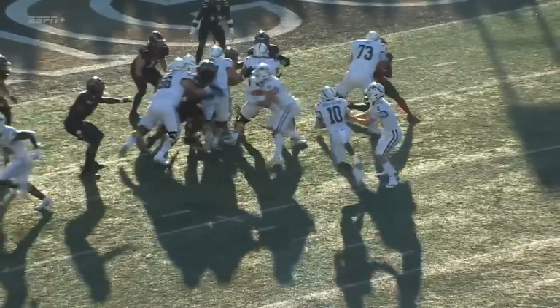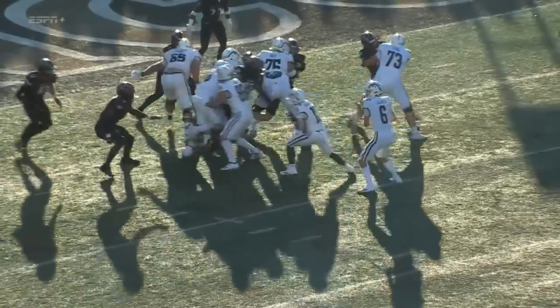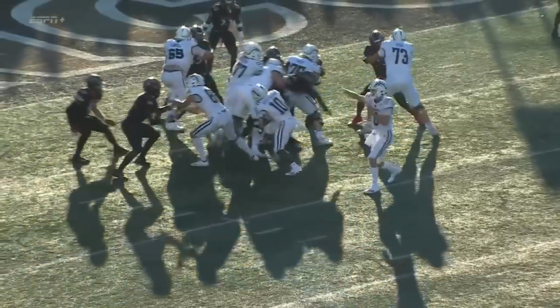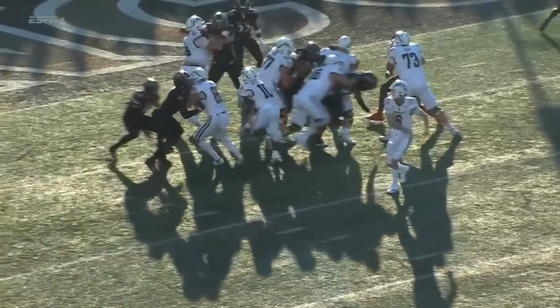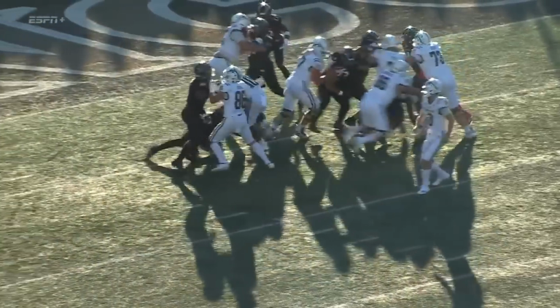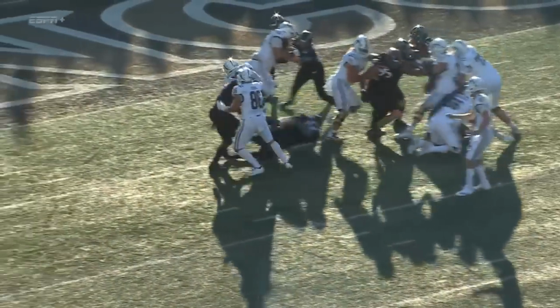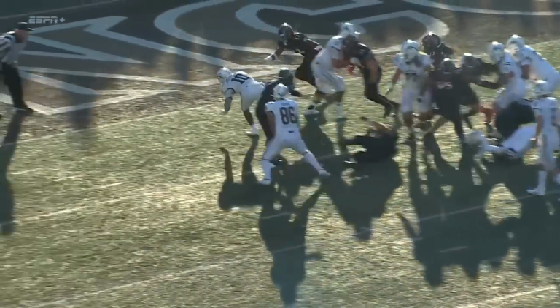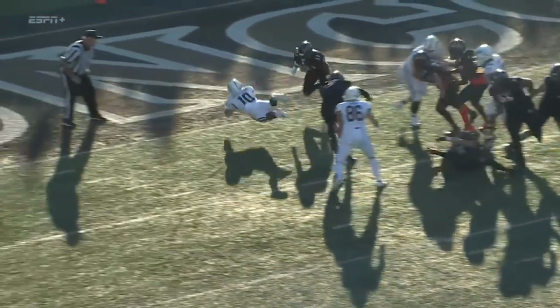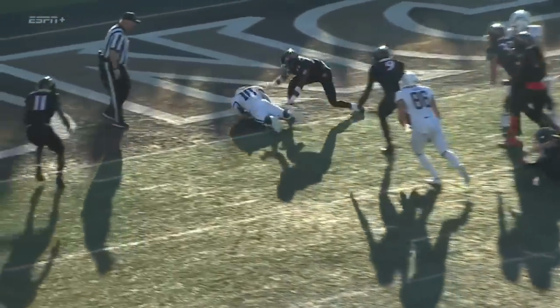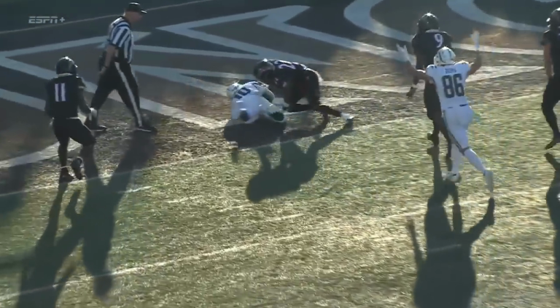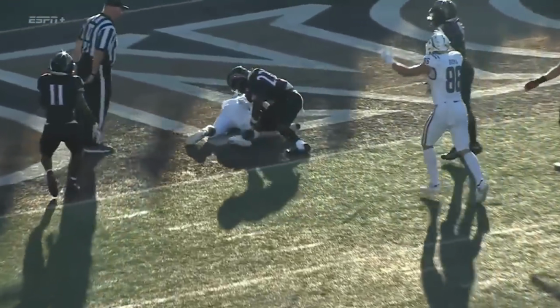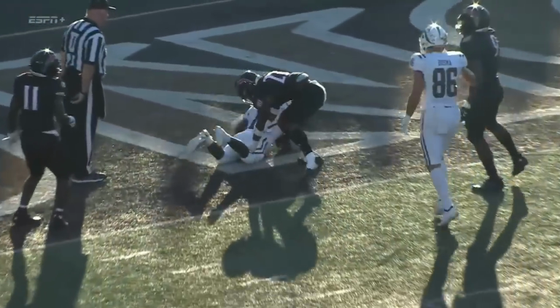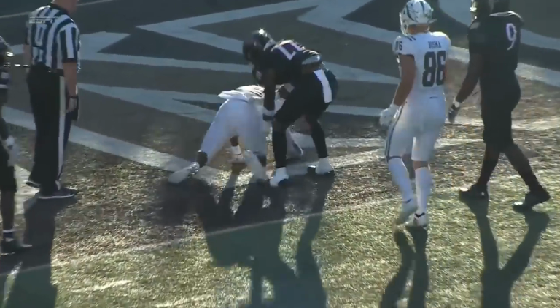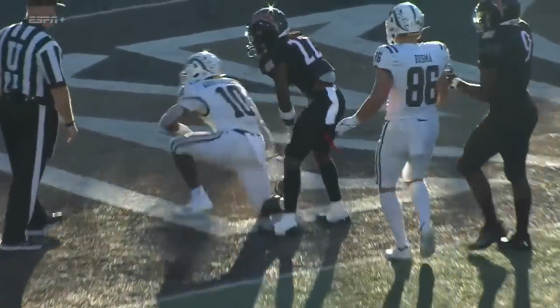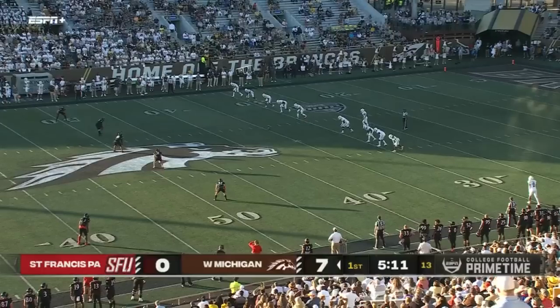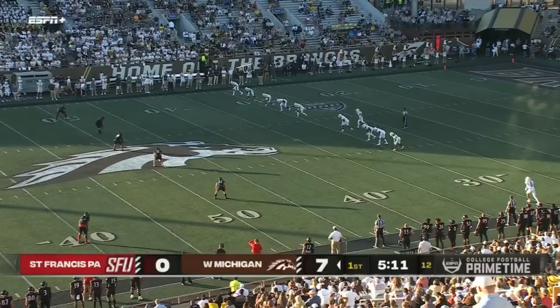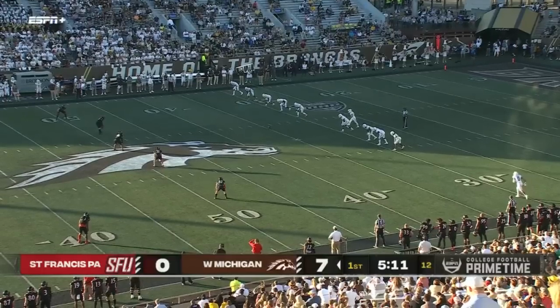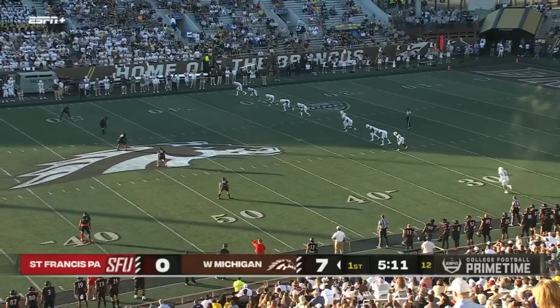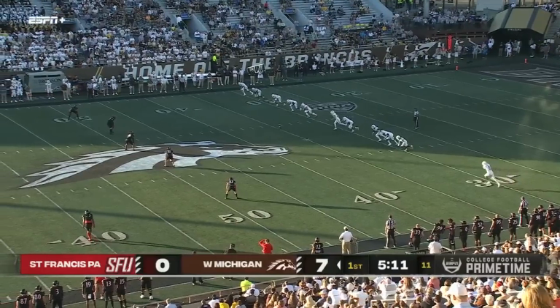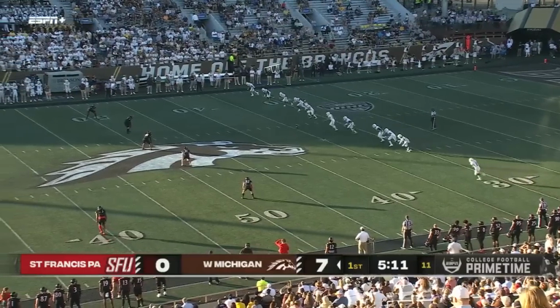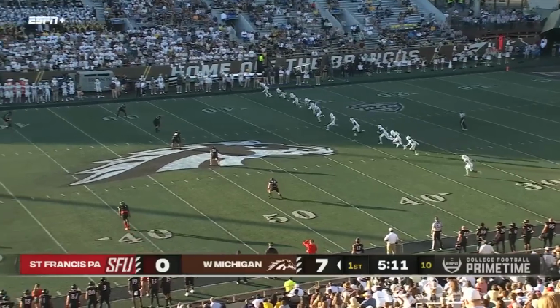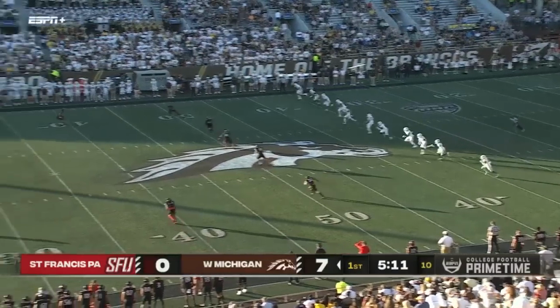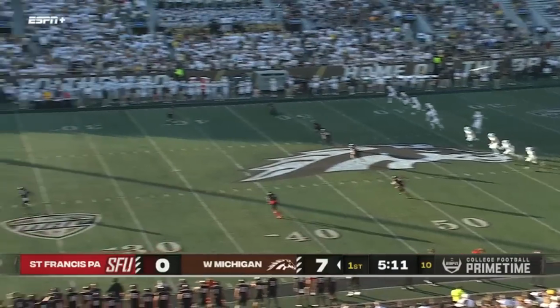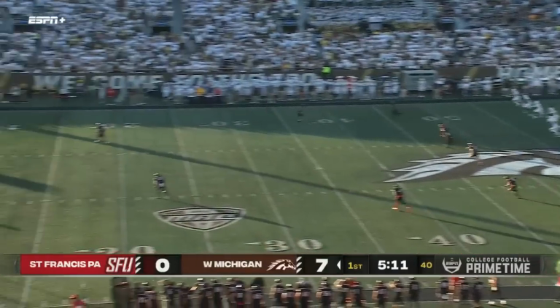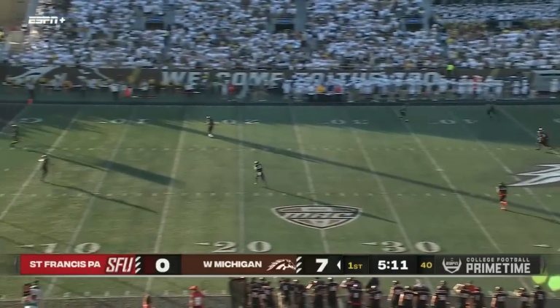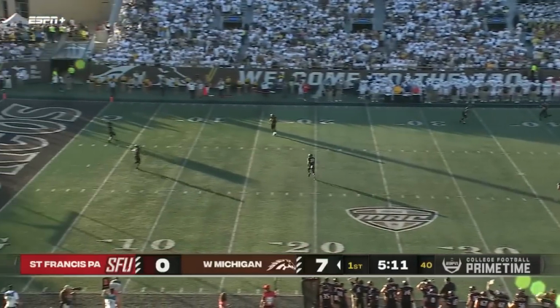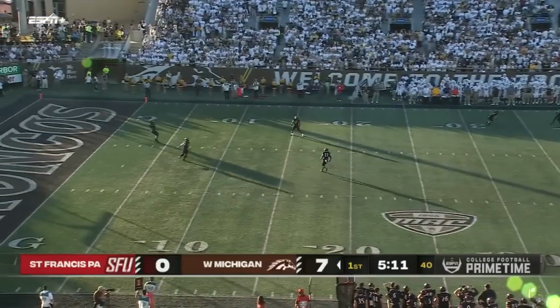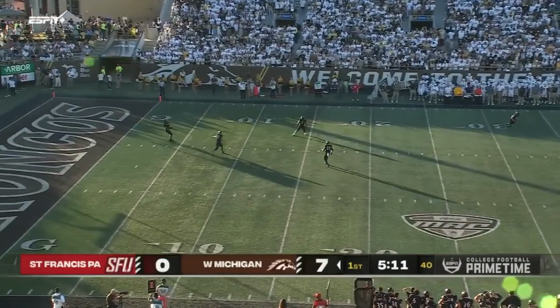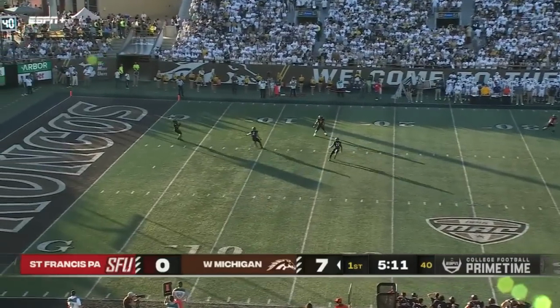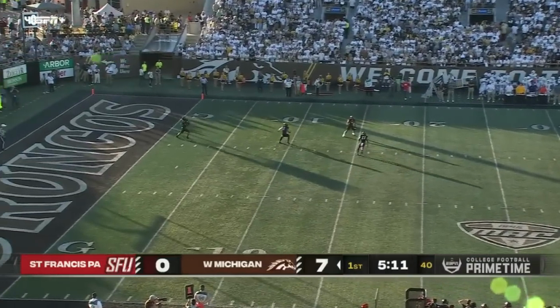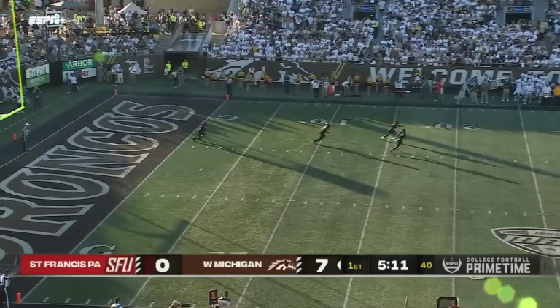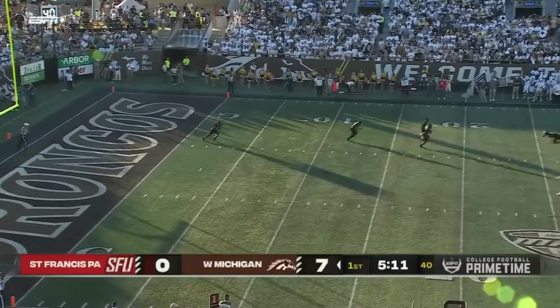The run lane — he ran a split zone there, the line blocks one way, picked up another block from the bottom. Now a little more pressure on St. Francis. We've seen that Western Michigan can pretty well move the ball effectively.